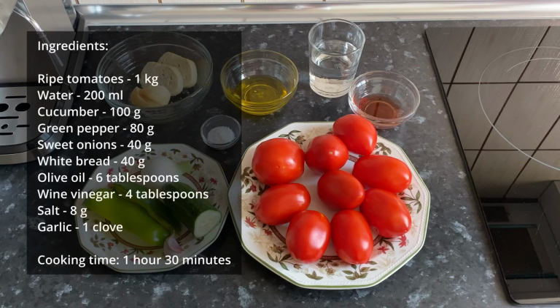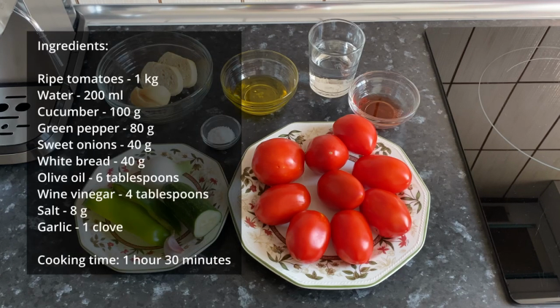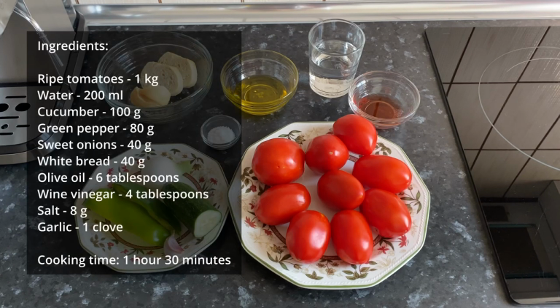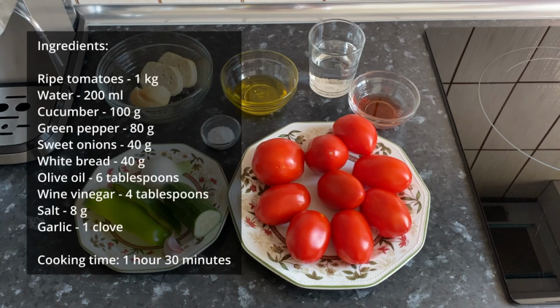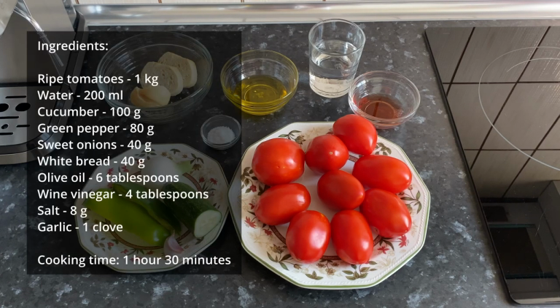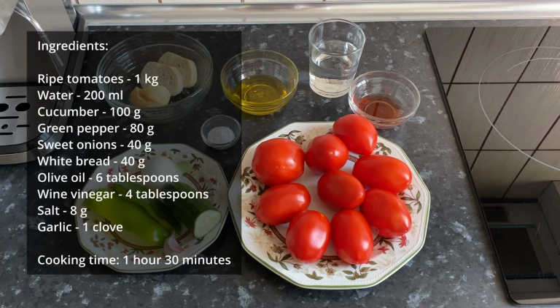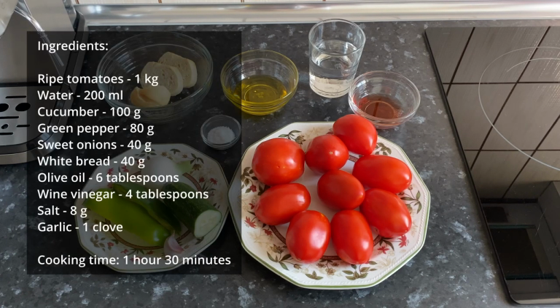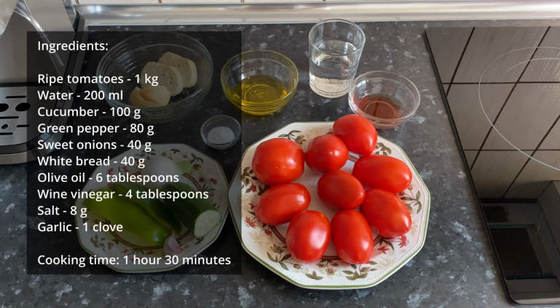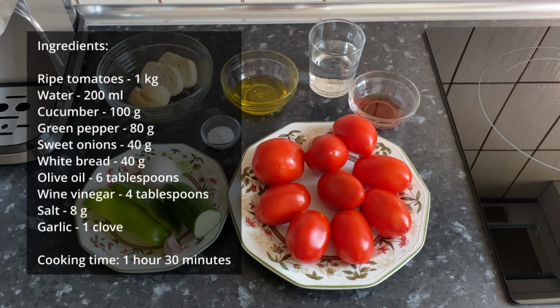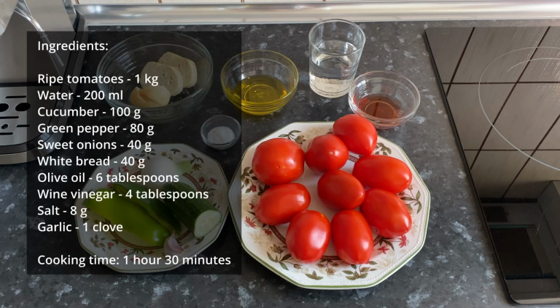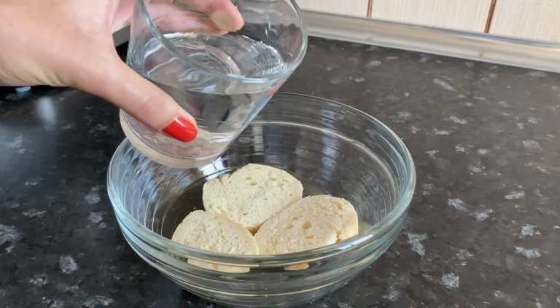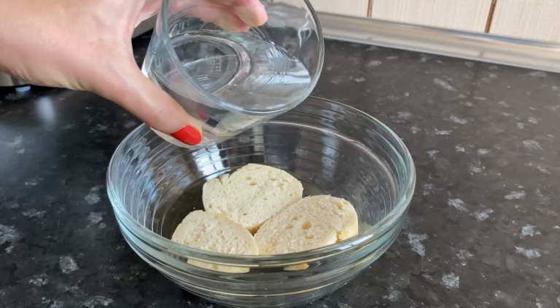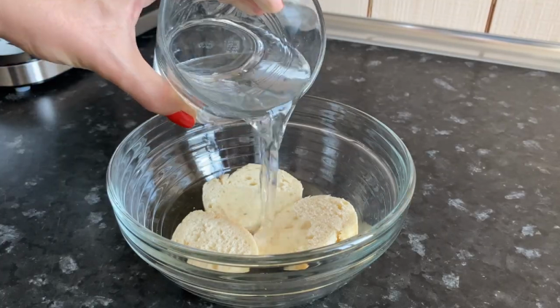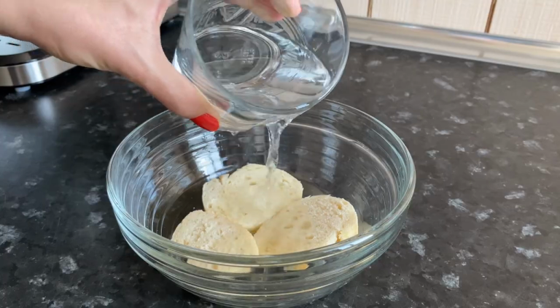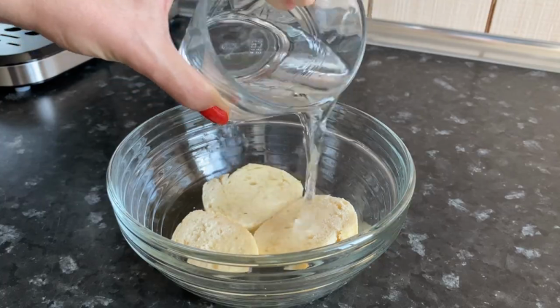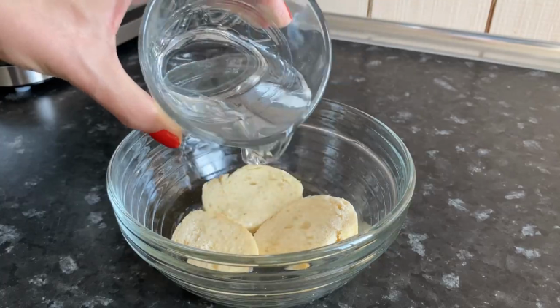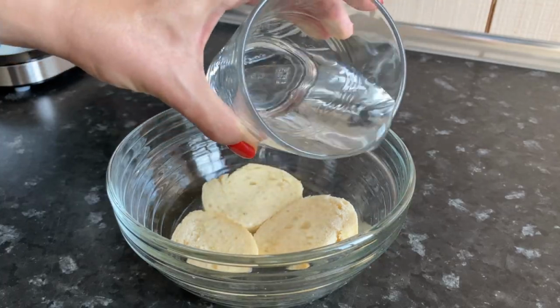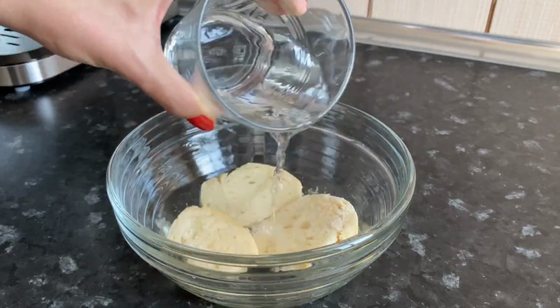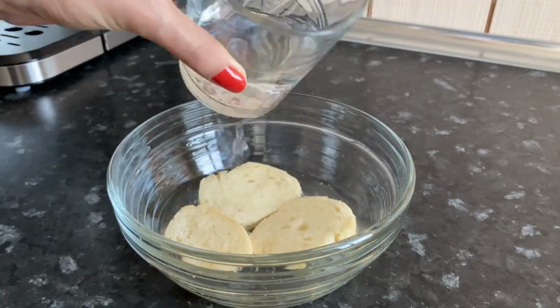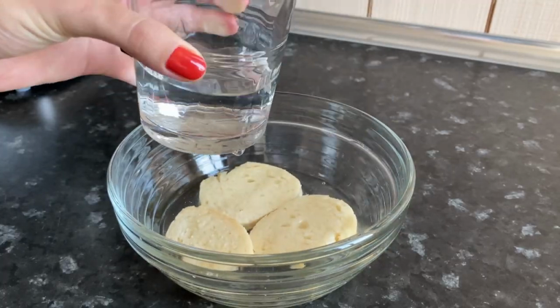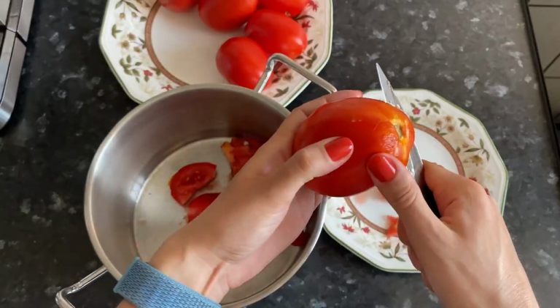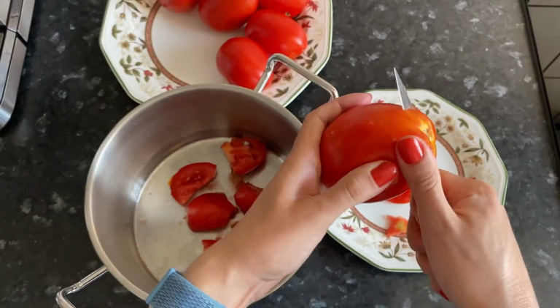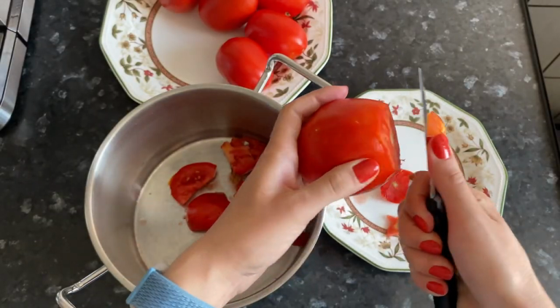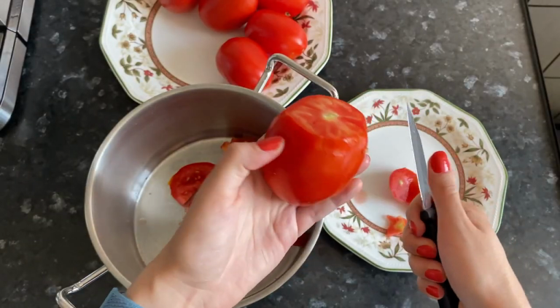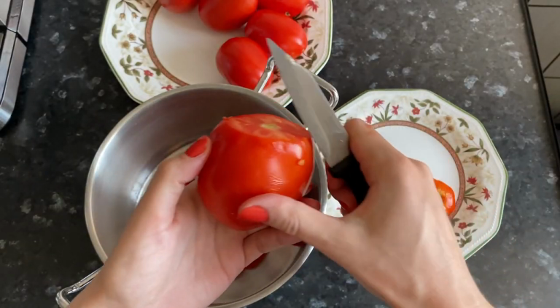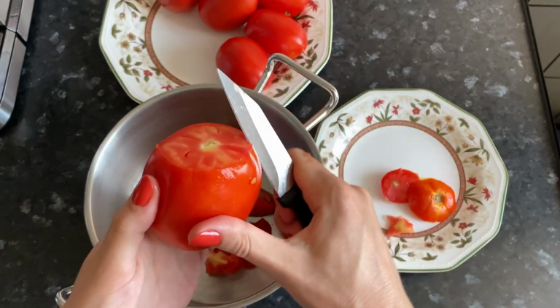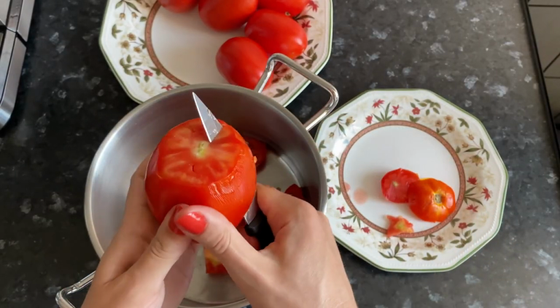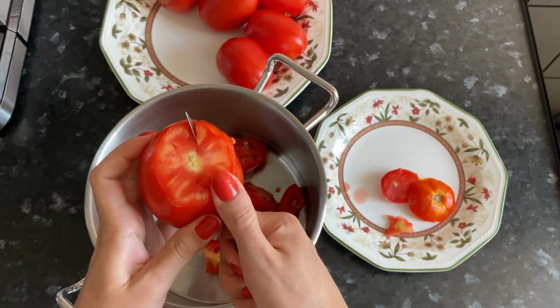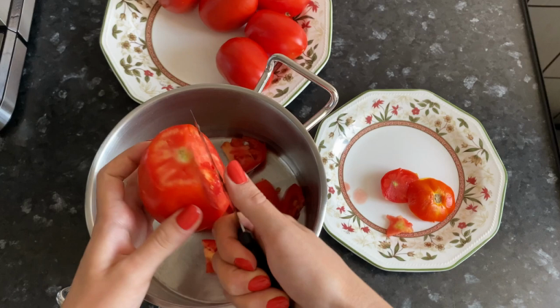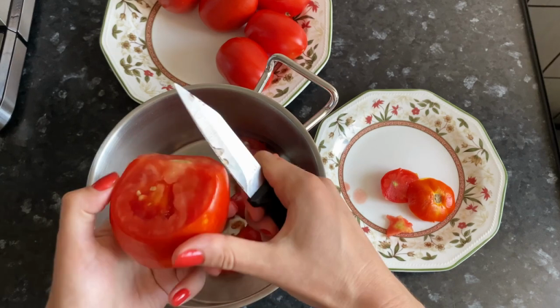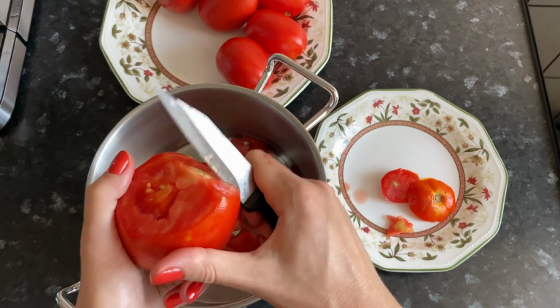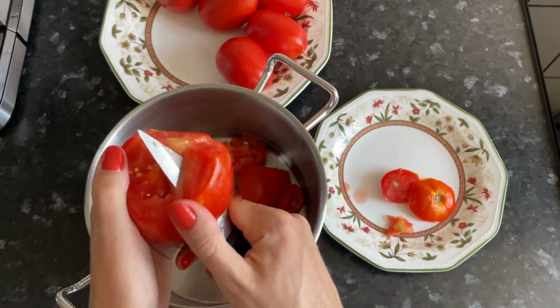The list of ingredients is in the description. Fill yesterday's white bread with water. Chop the tomatoes at random to make it easier to grind with a blender.